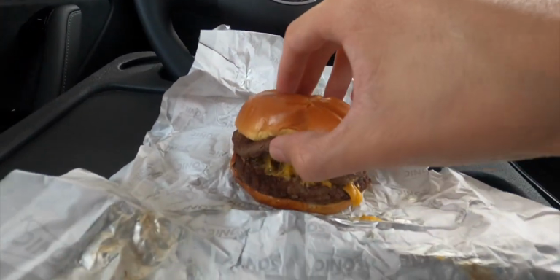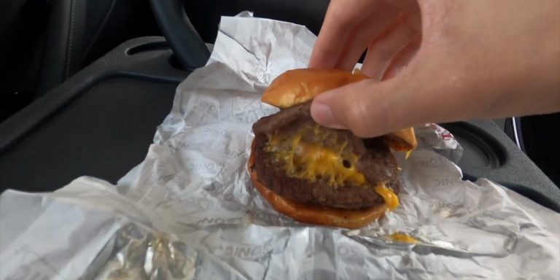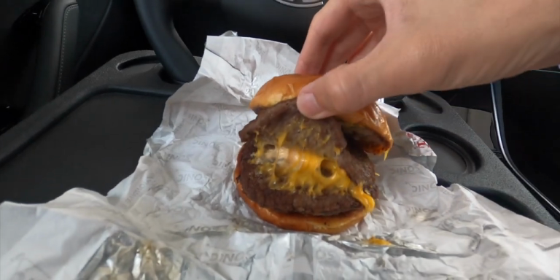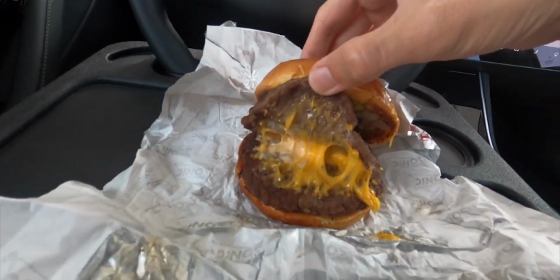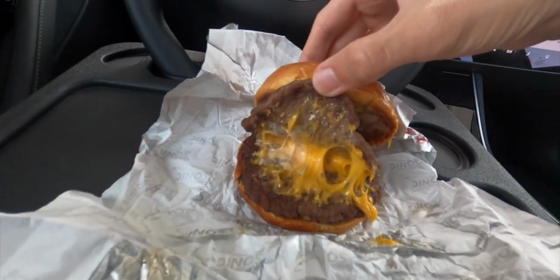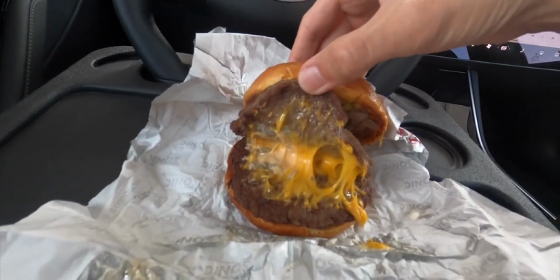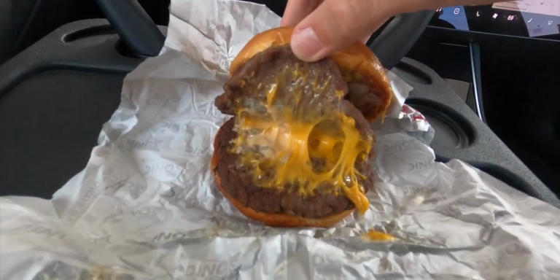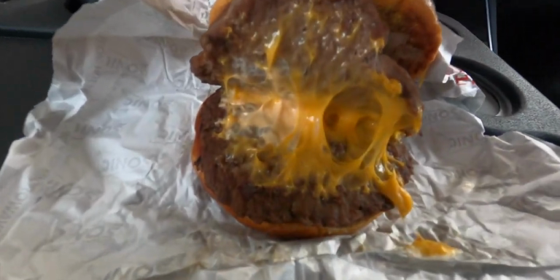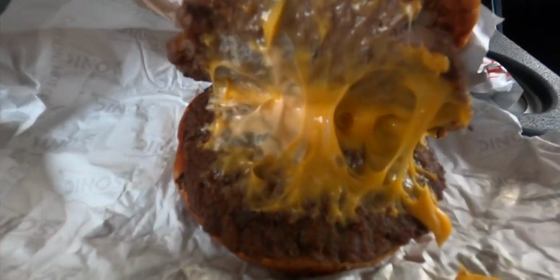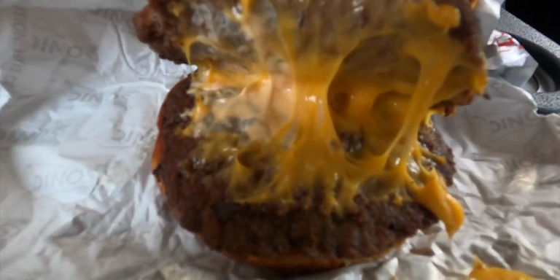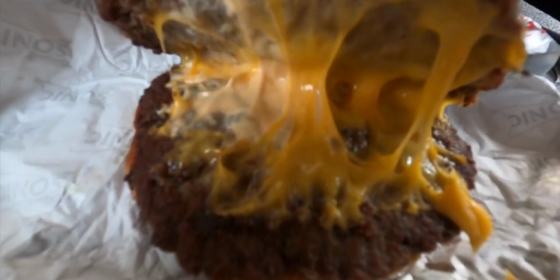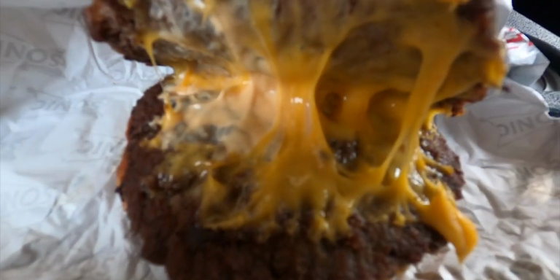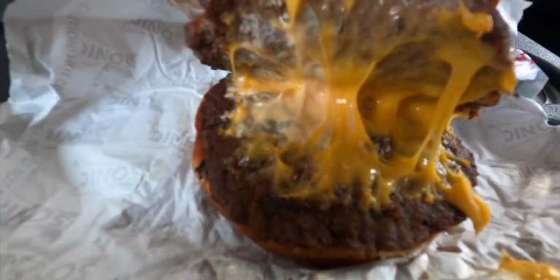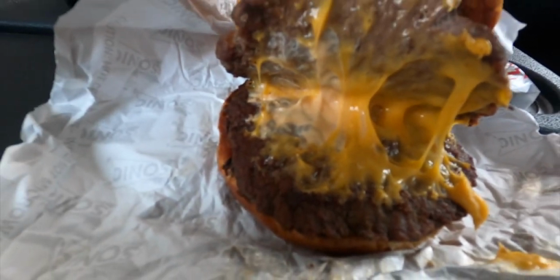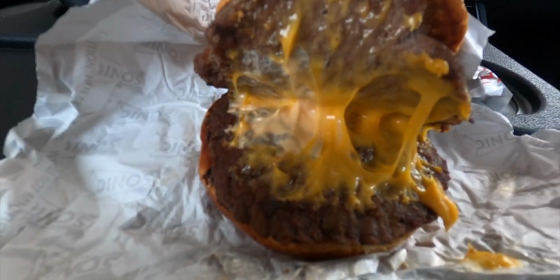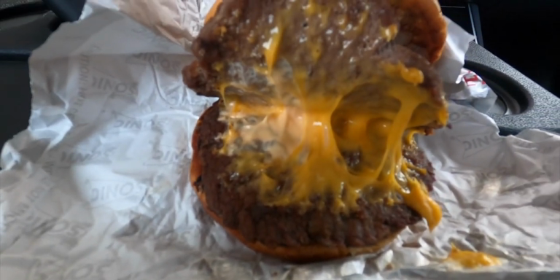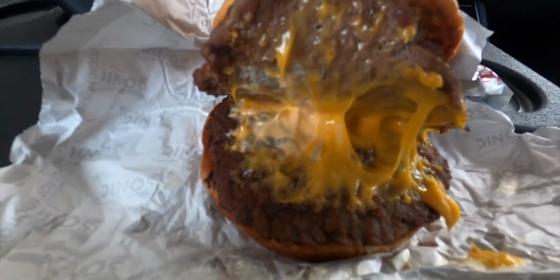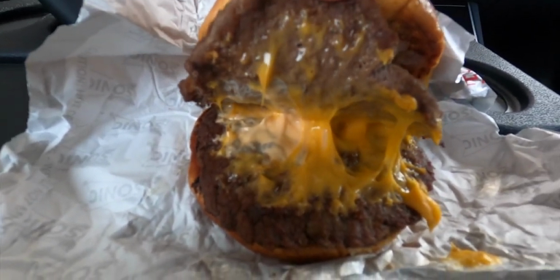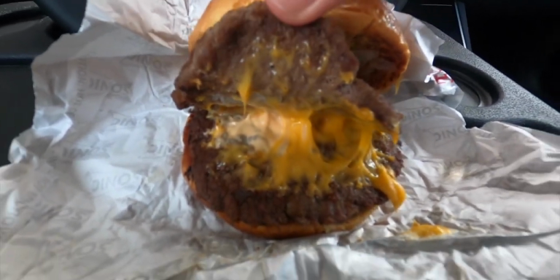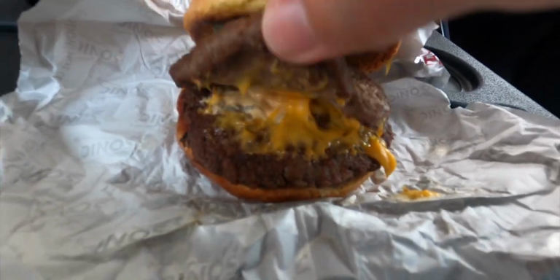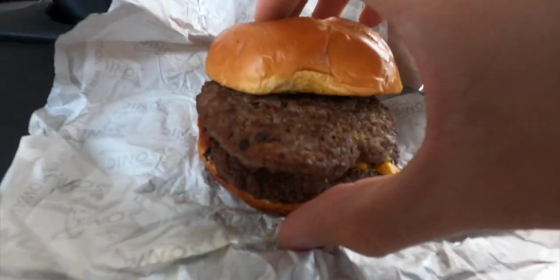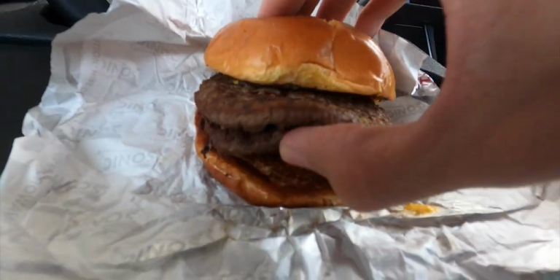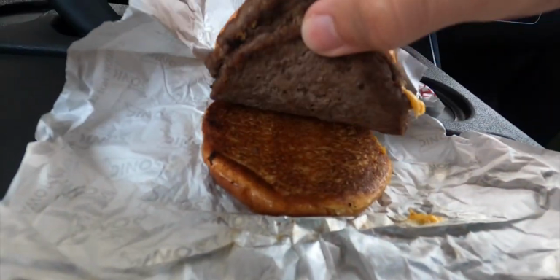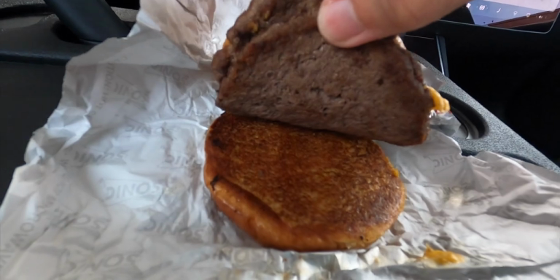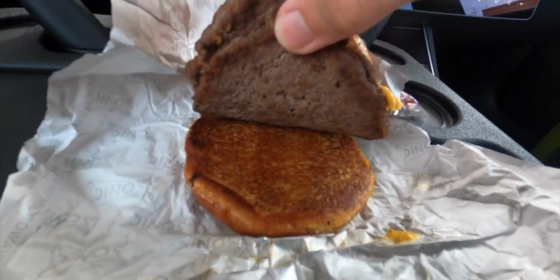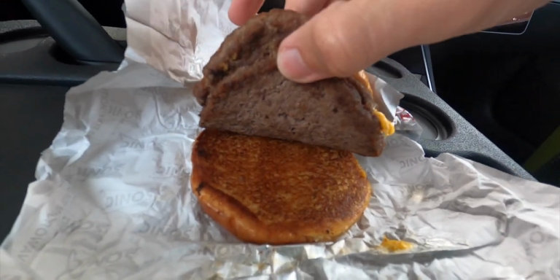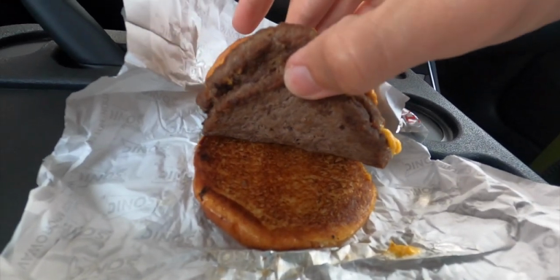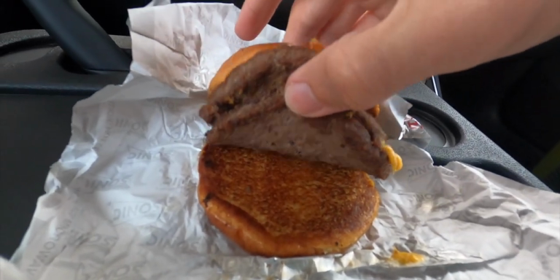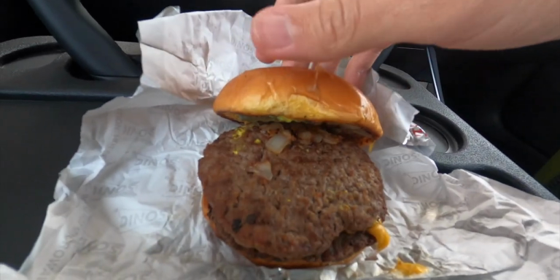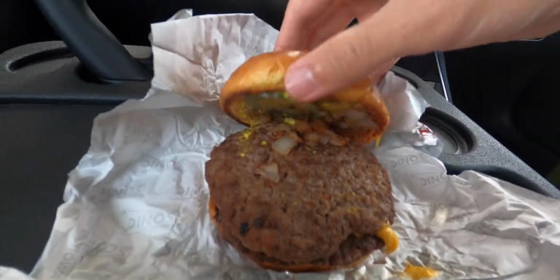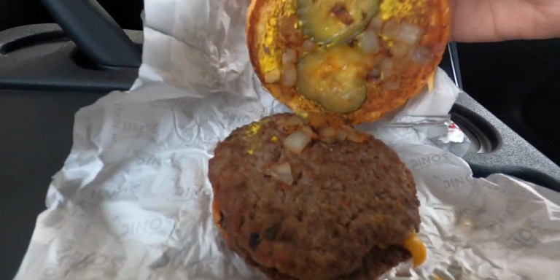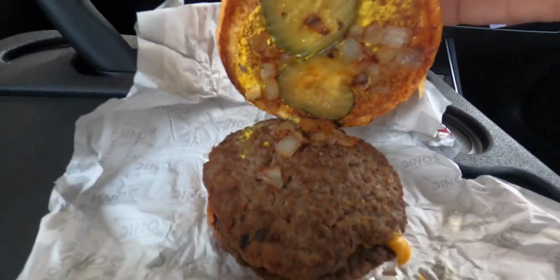Wow, two nice, thick, juicy patties. And that cheese sauce — oh my God, look at that. That cheese sauce and that melted shredded cheddar. It's otherworldly. What's on the bottom? Nothing. I would have personally put some more mustard on the bottom, but that's just me.